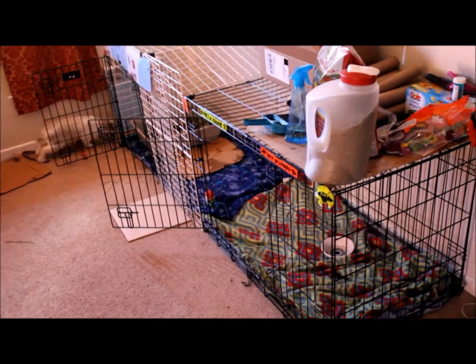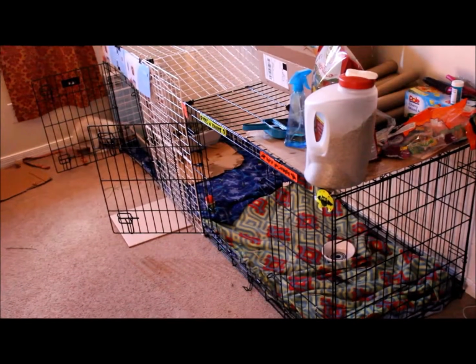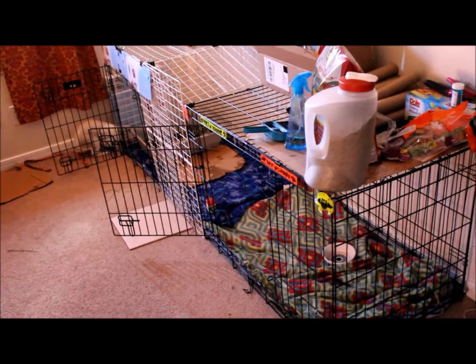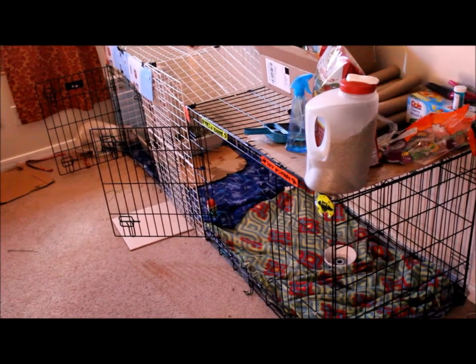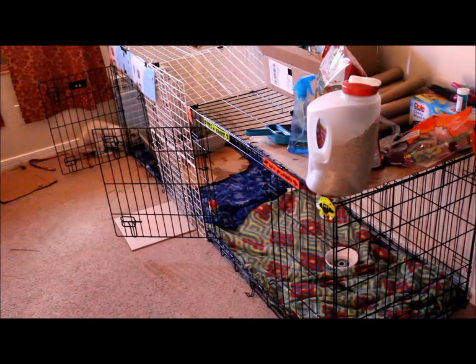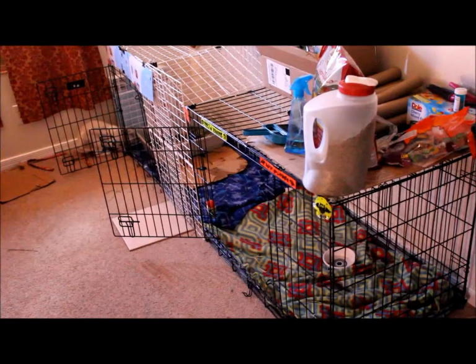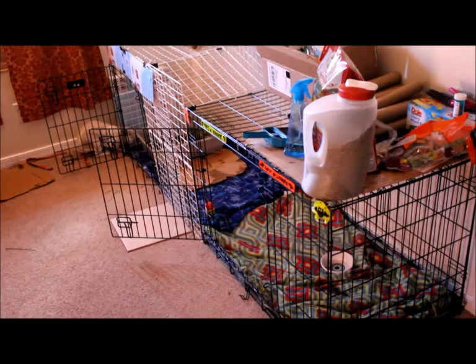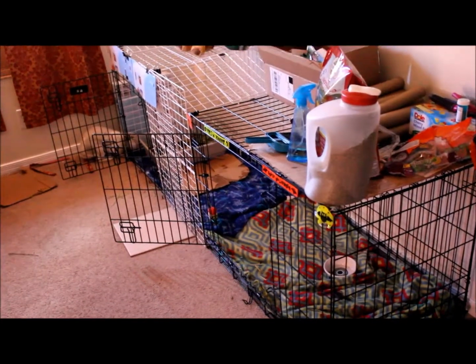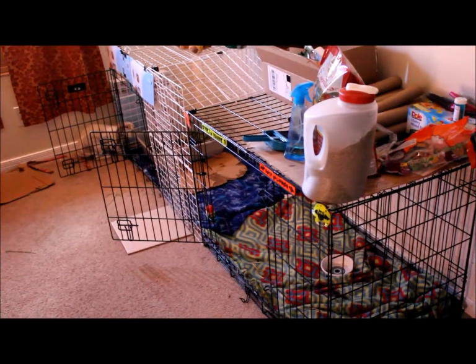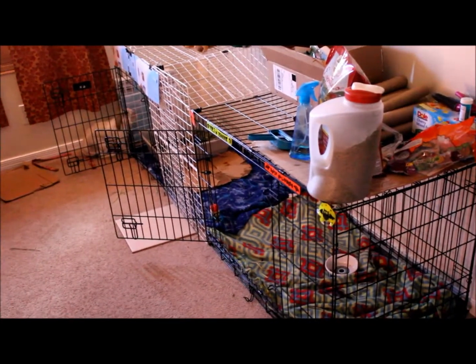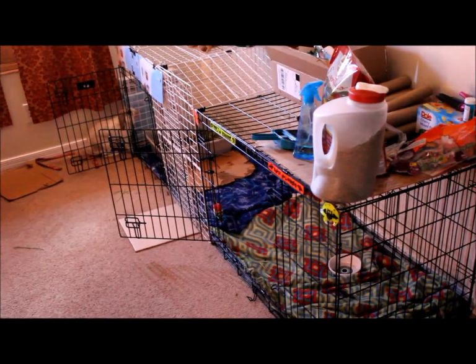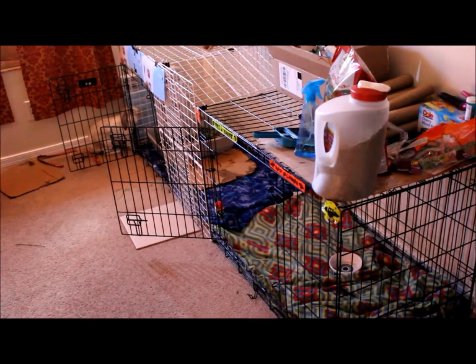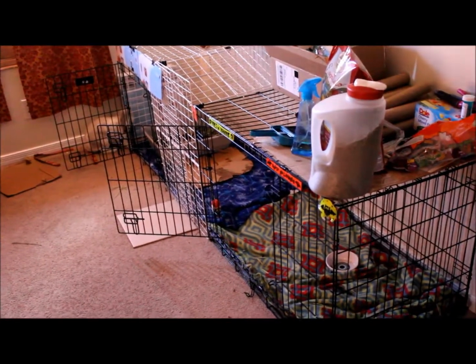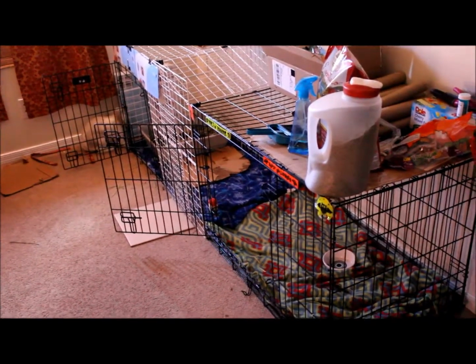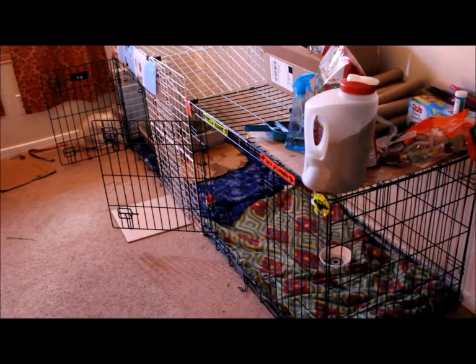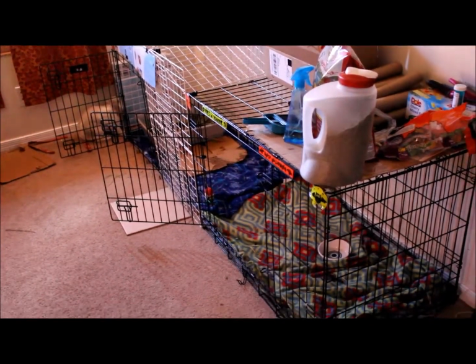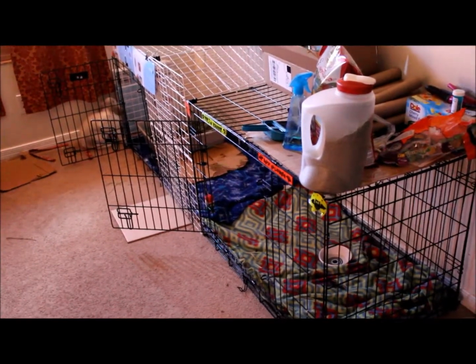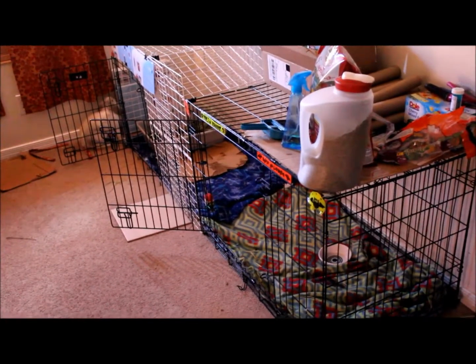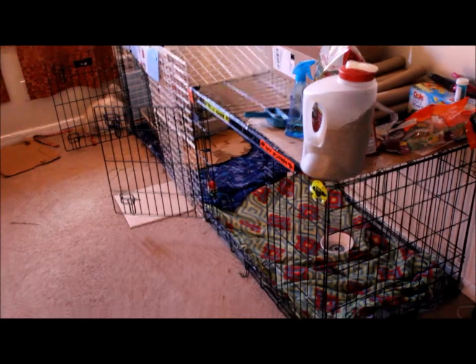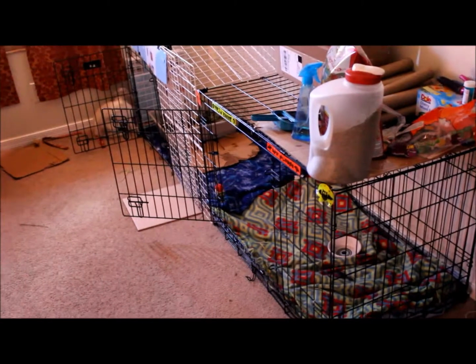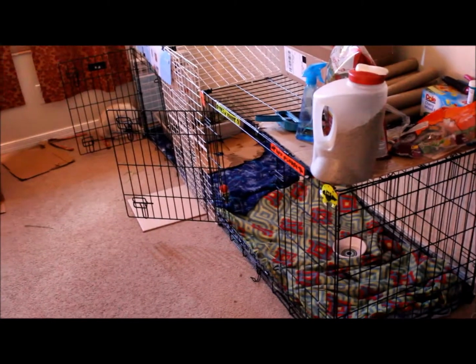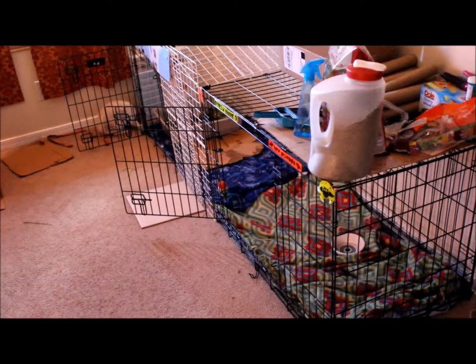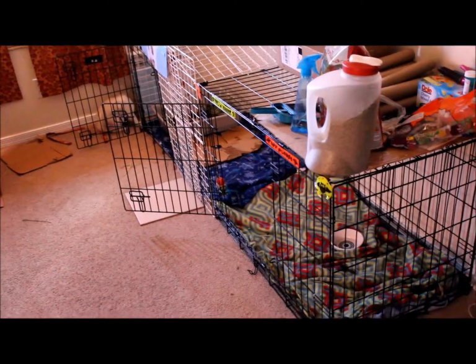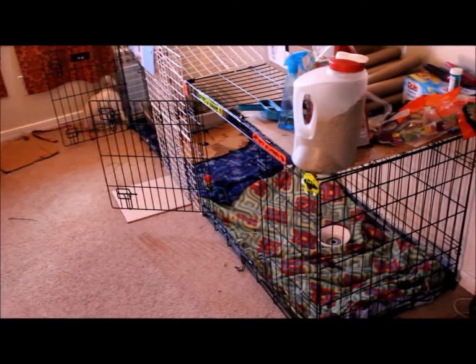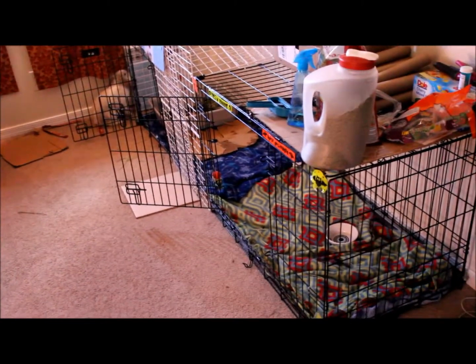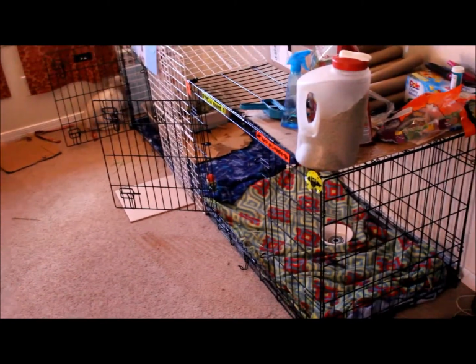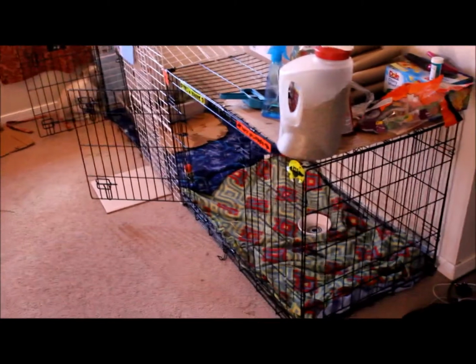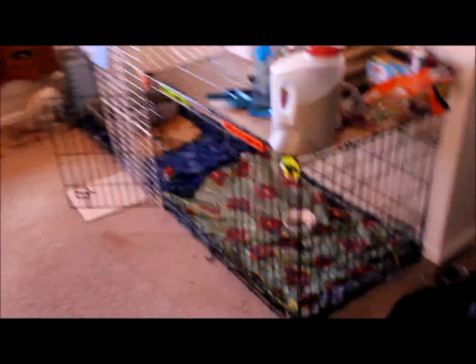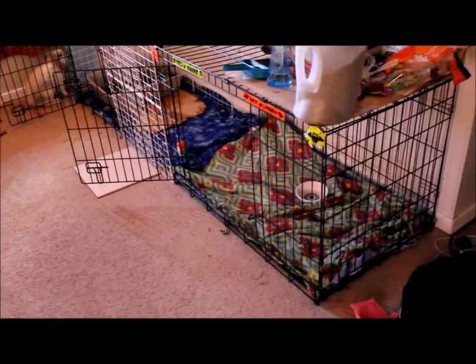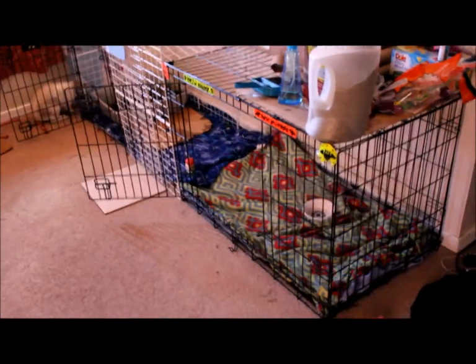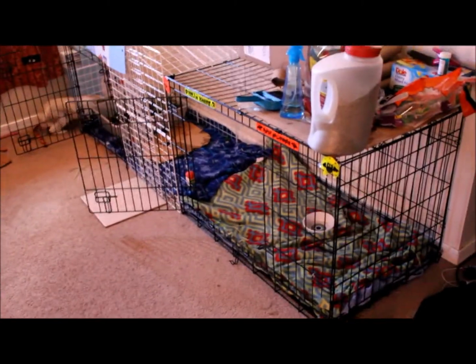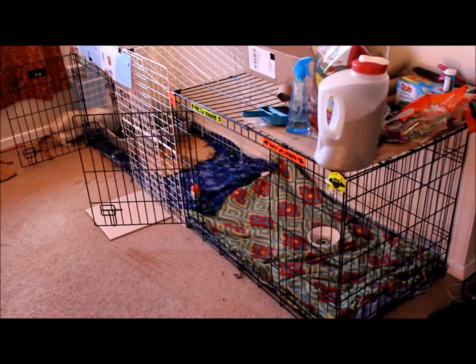Hey guys, so today I'm going to be doing another cage tour. As you can see it changed a lot since a couple months ago — that's when I last did my cage tour.